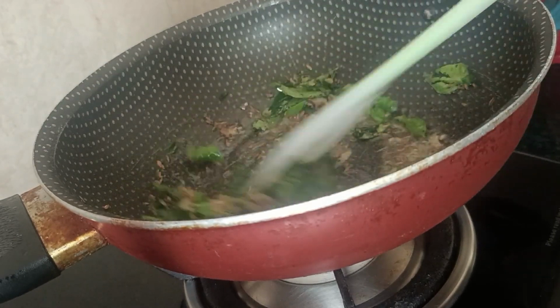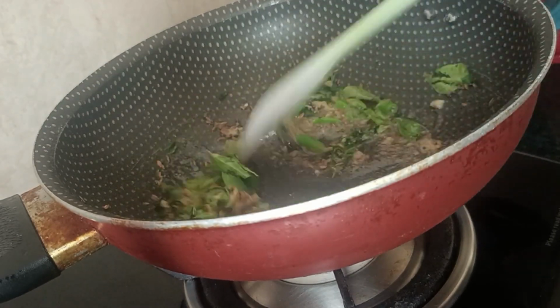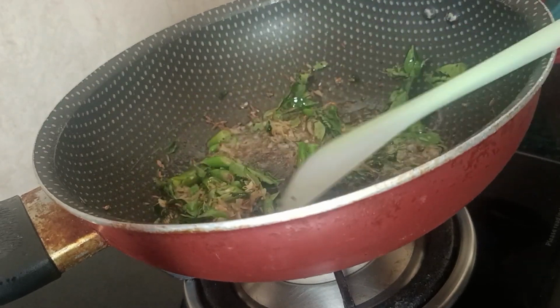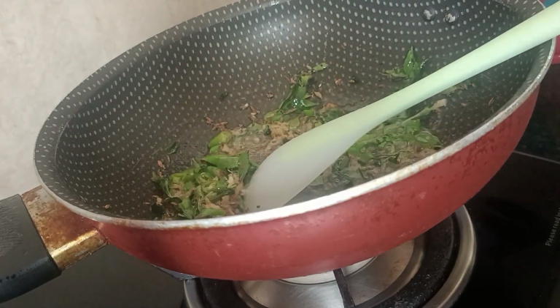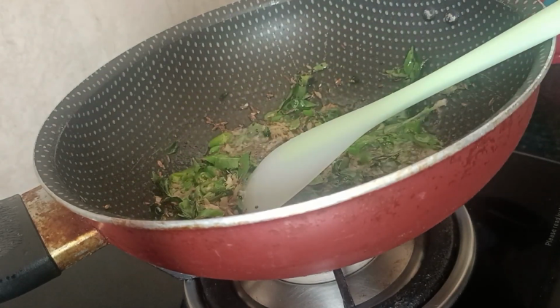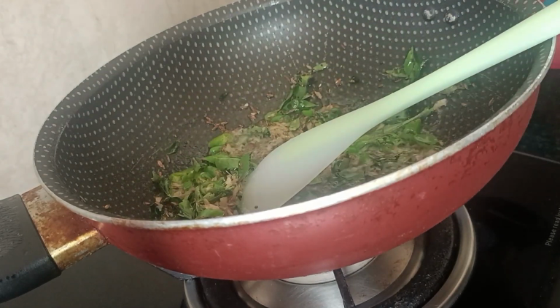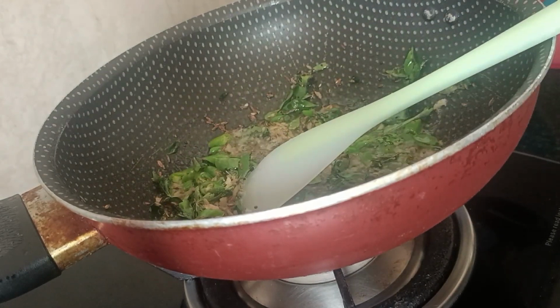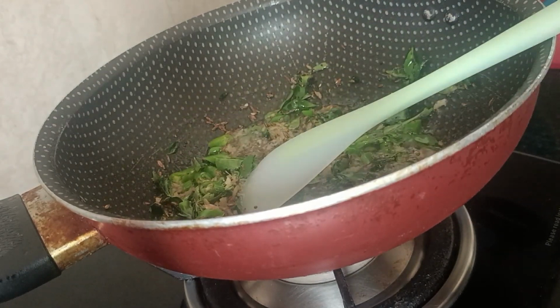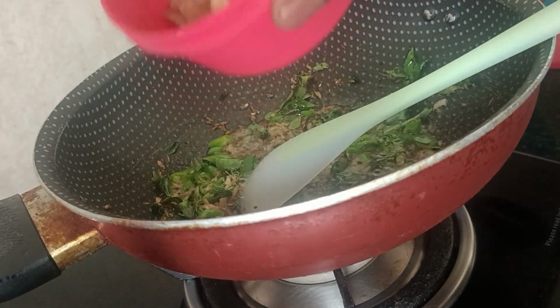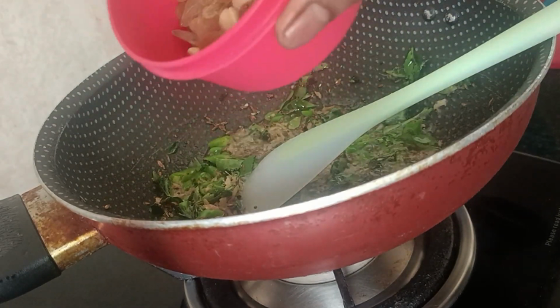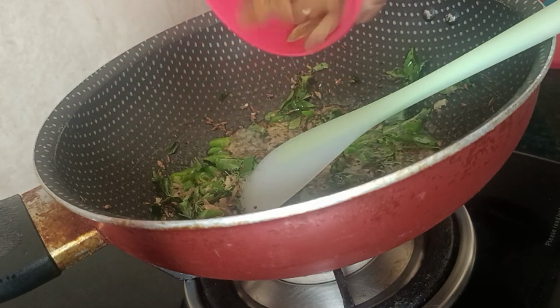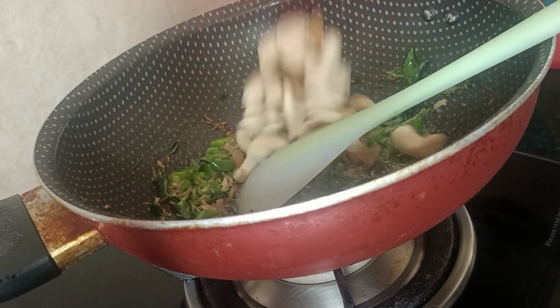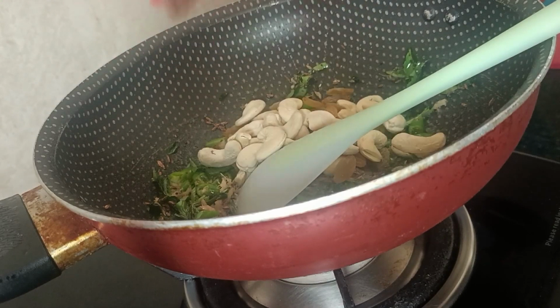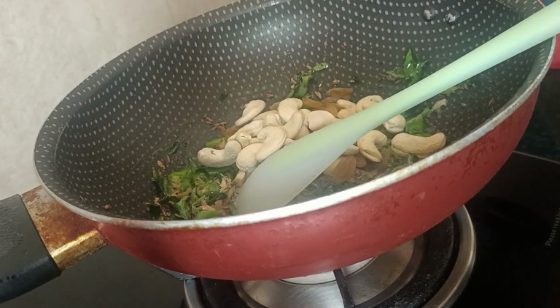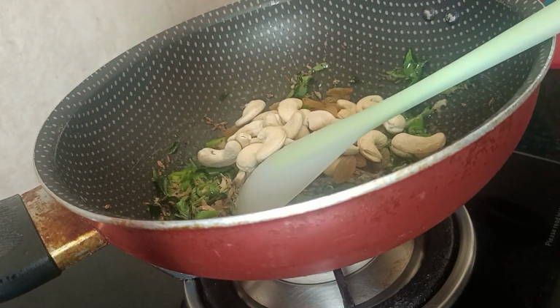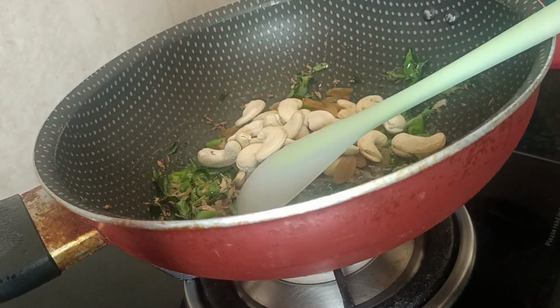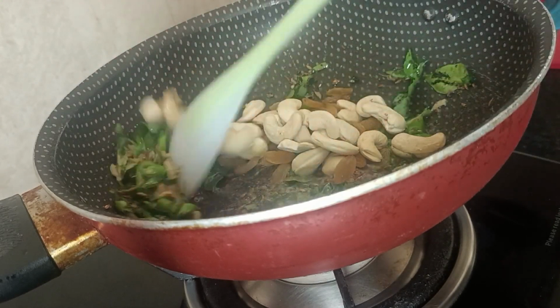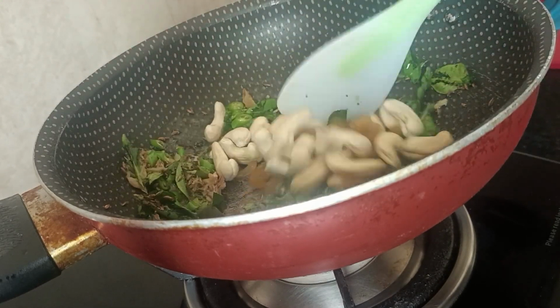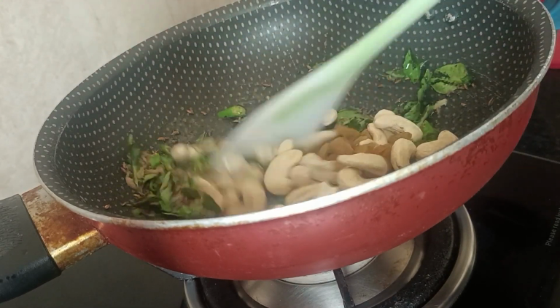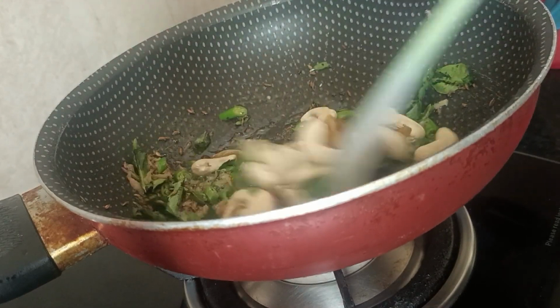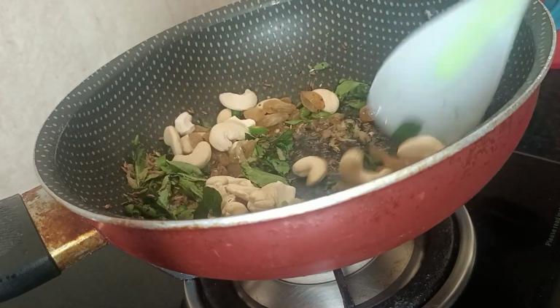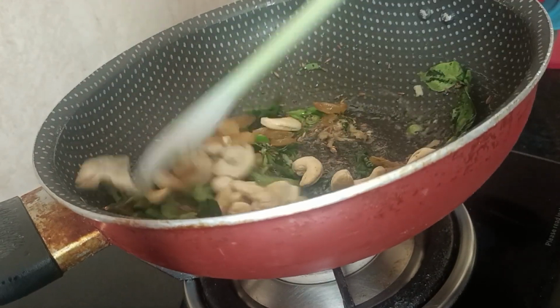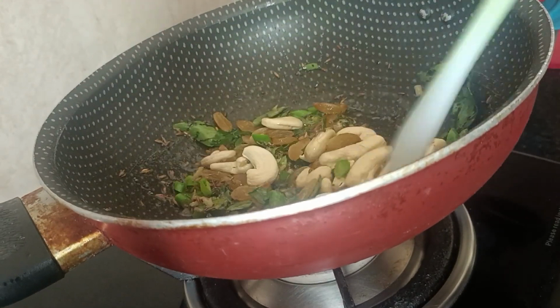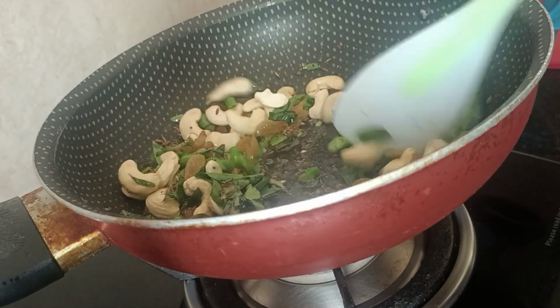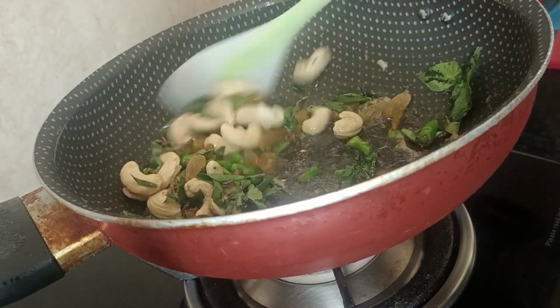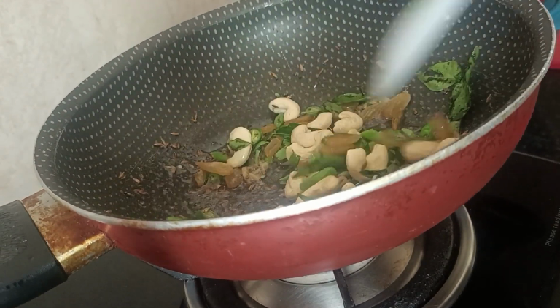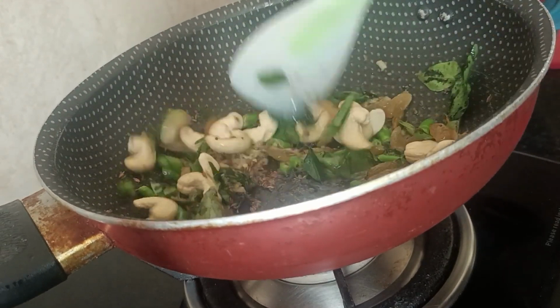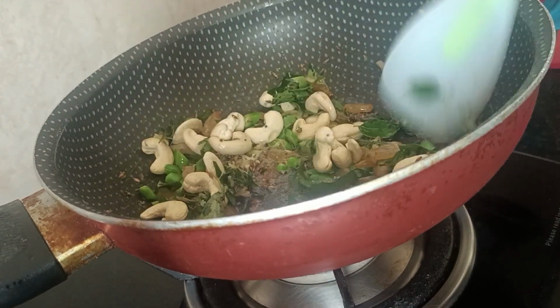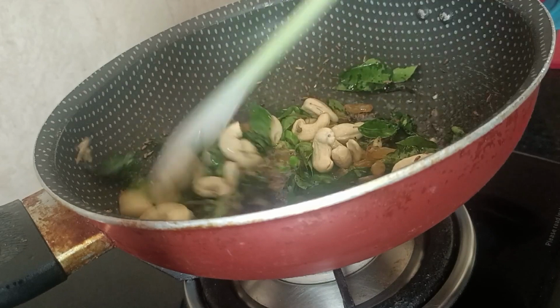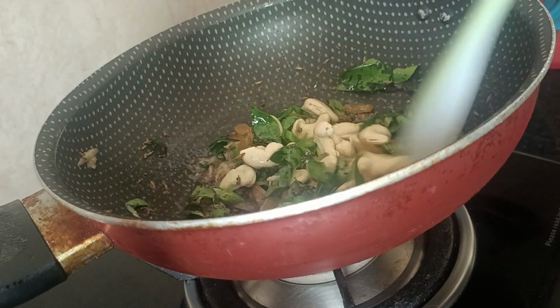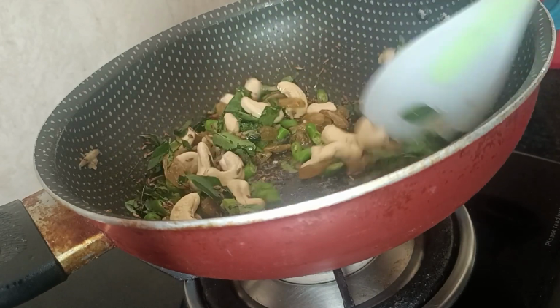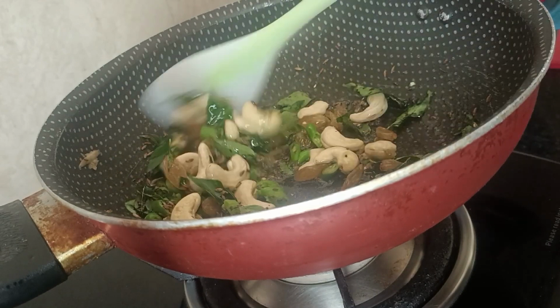Now I am going to add lemon. Then I will add another ingredient to it. Once we add this sugar, it will make it red.